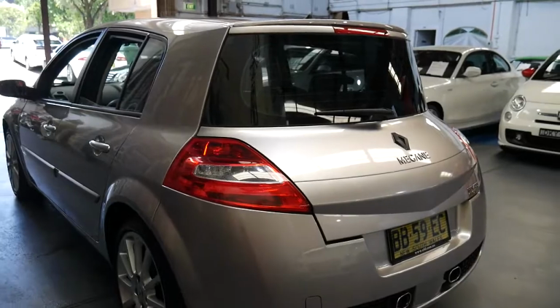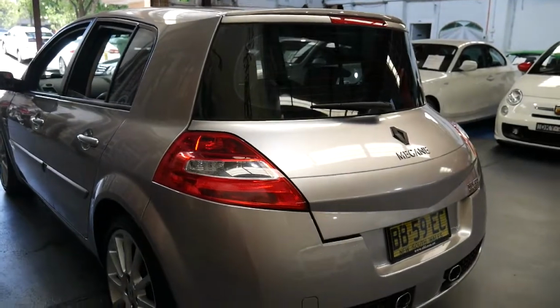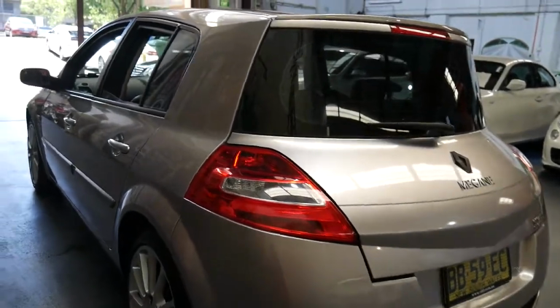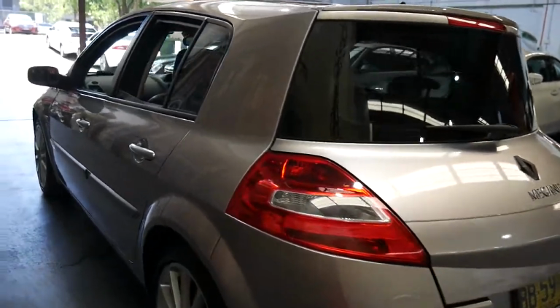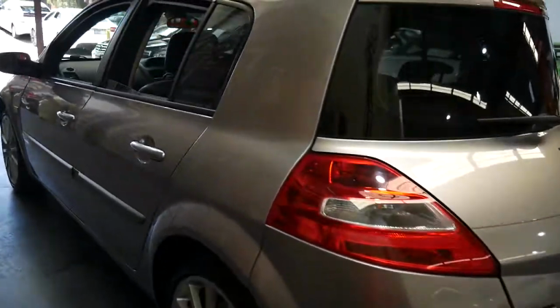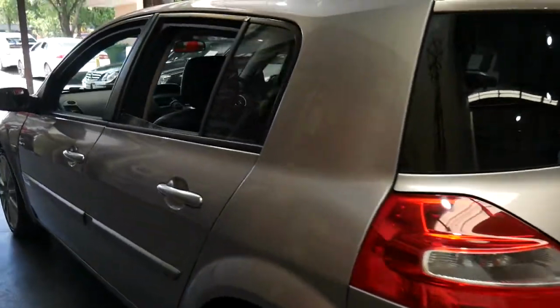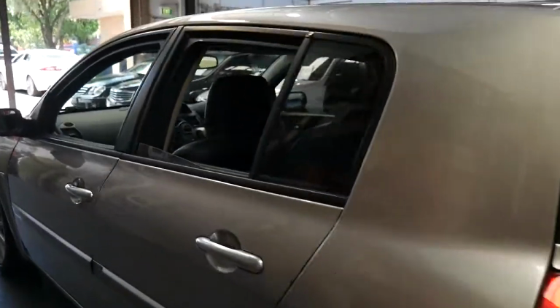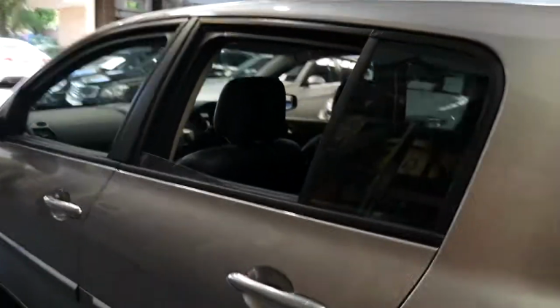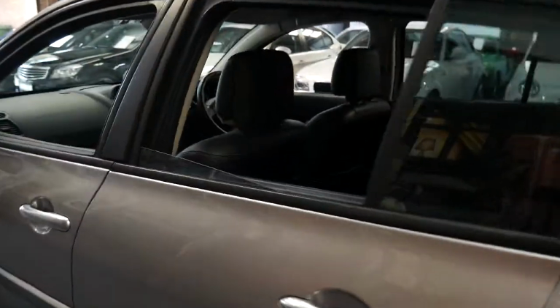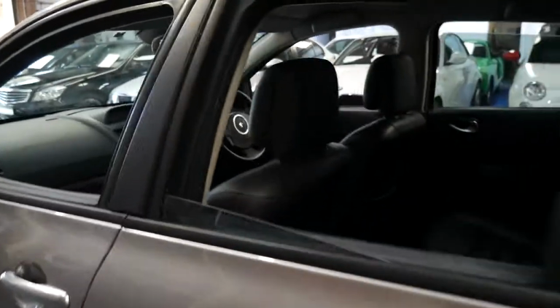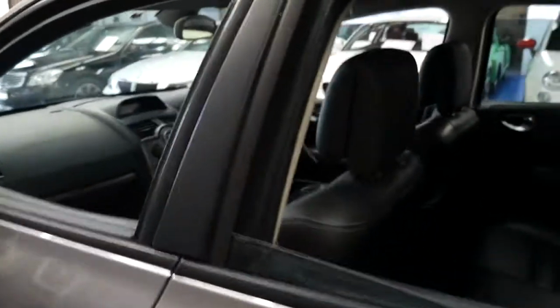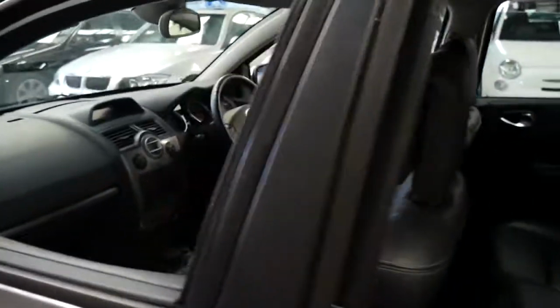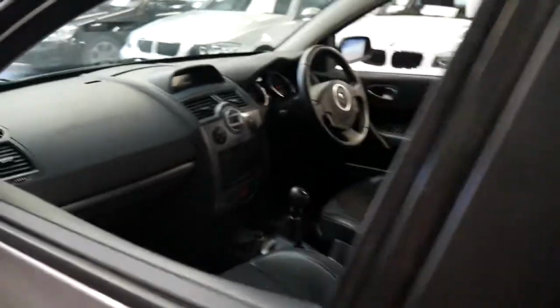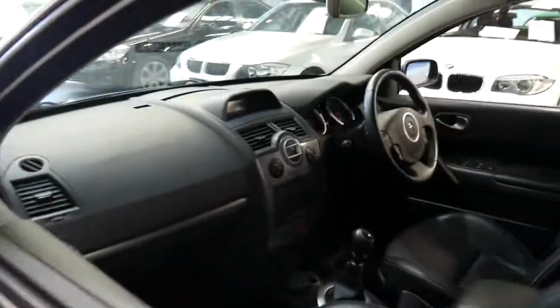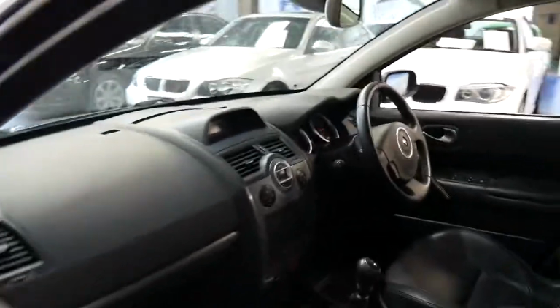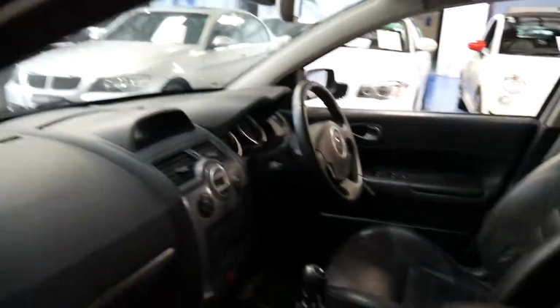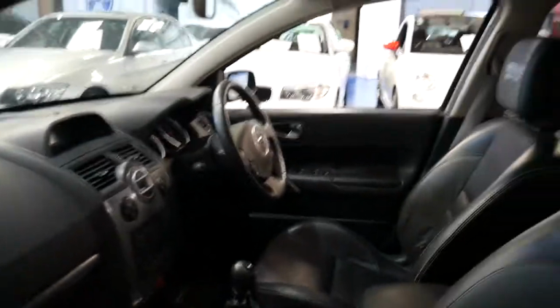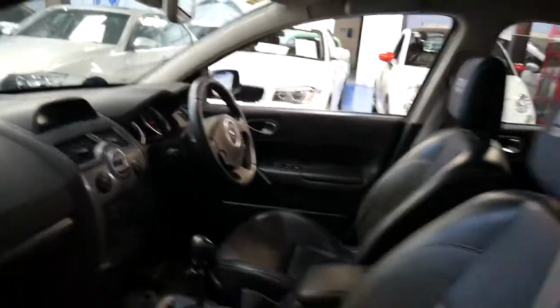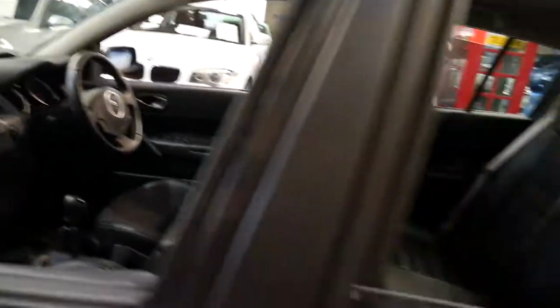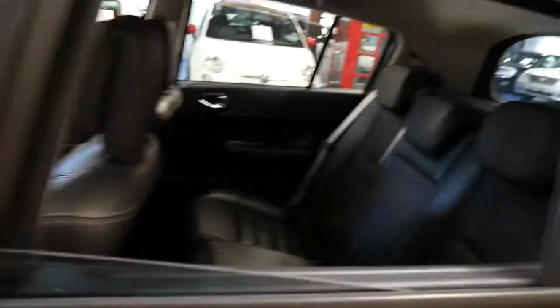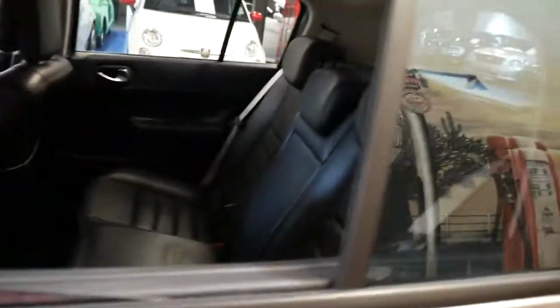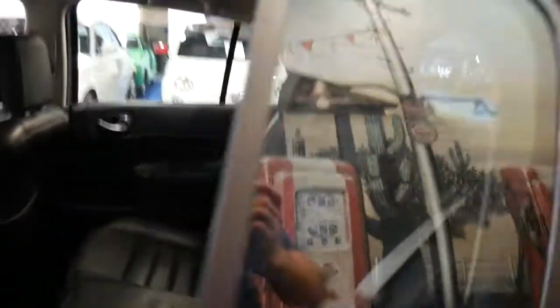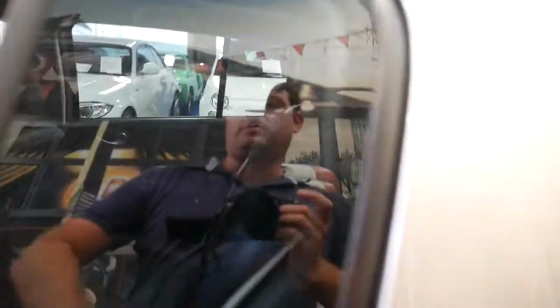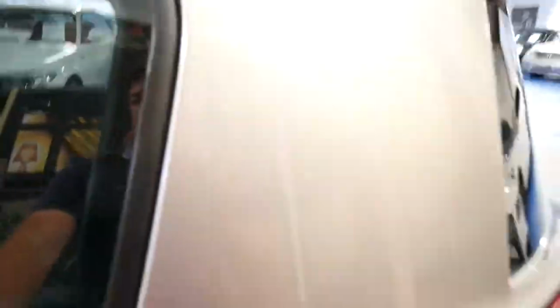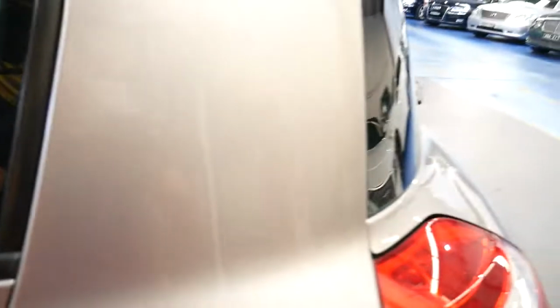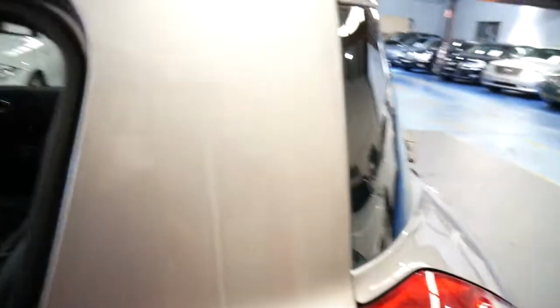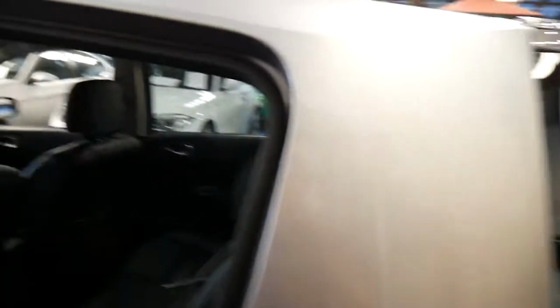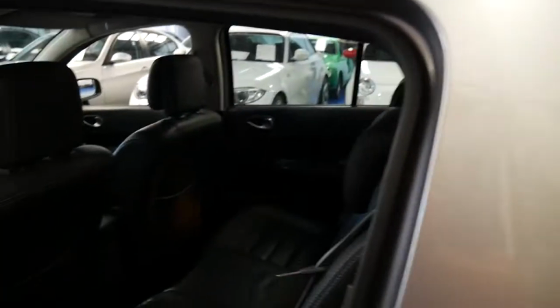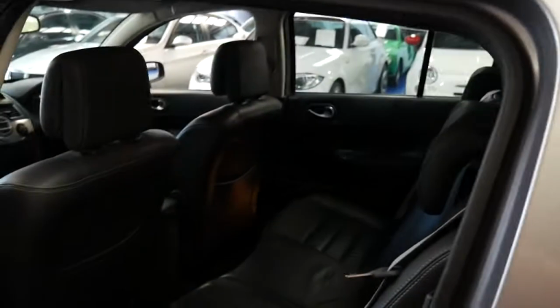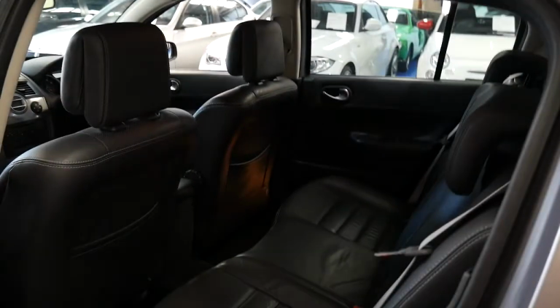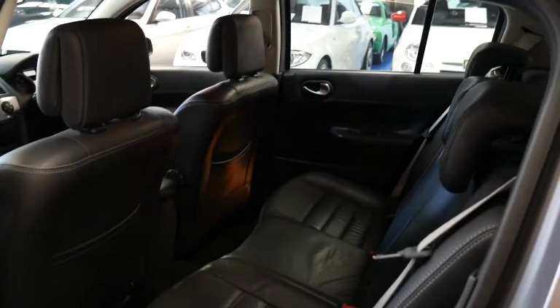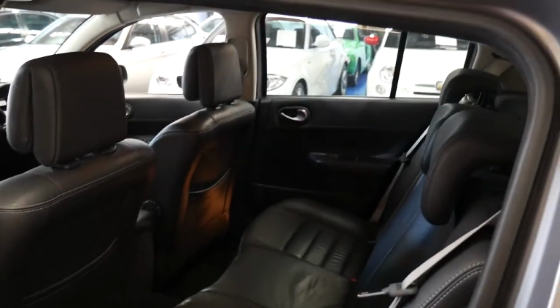They really are a little pocket rocket and this one has such a good history. It's got a number of receipts which is very good to see. Most people just have the book stamped and throw the receipt in the bin, but it's nice to say the receipts are there.